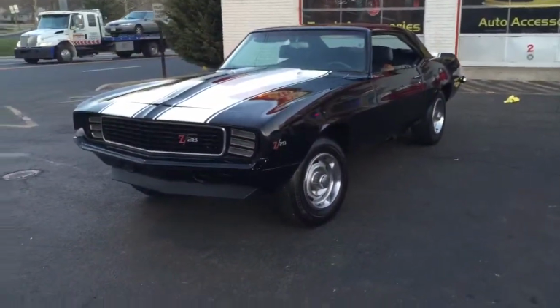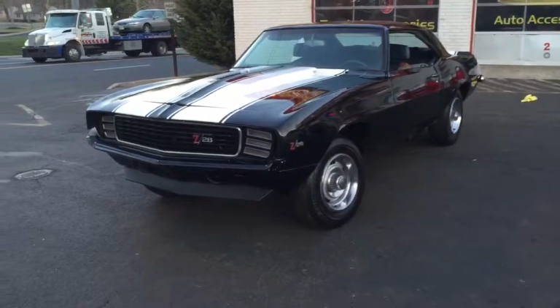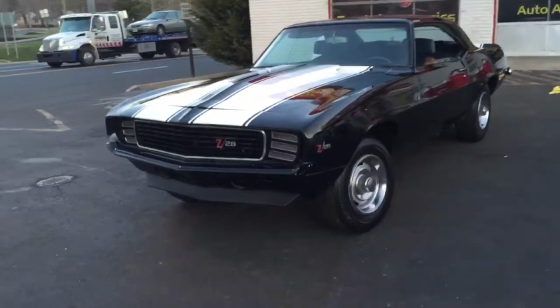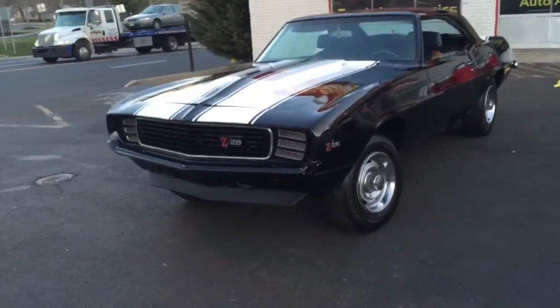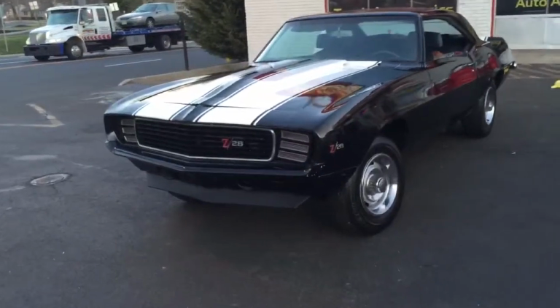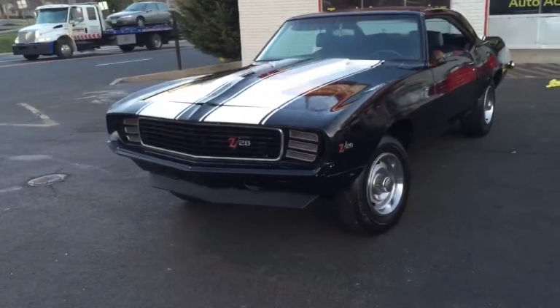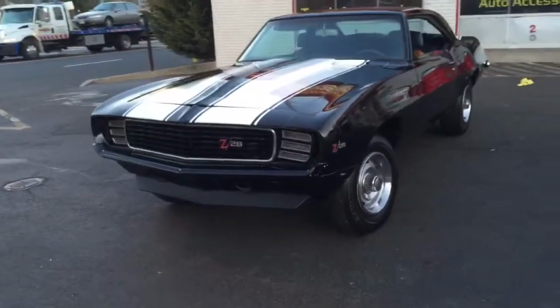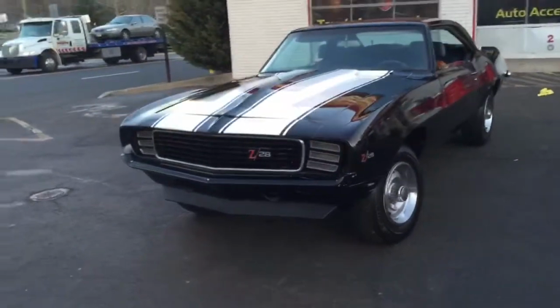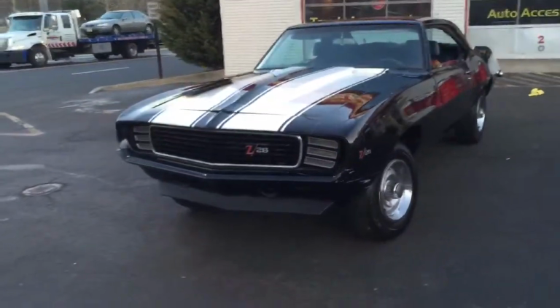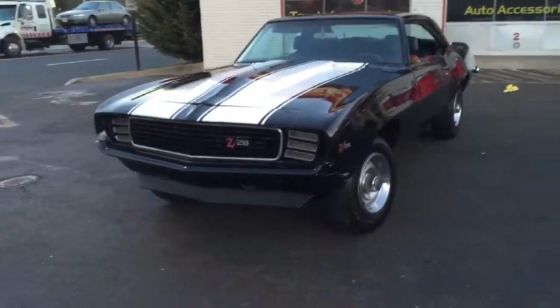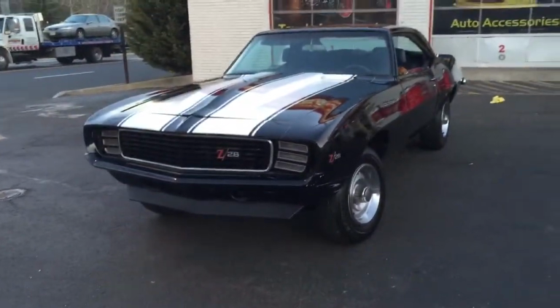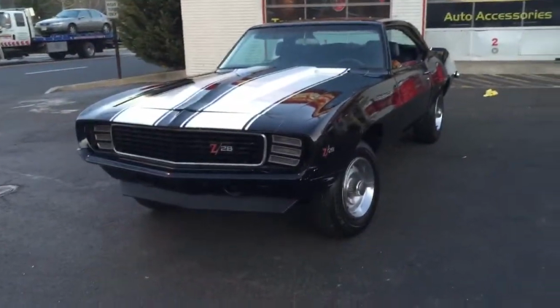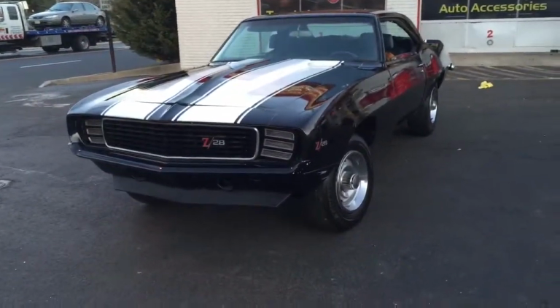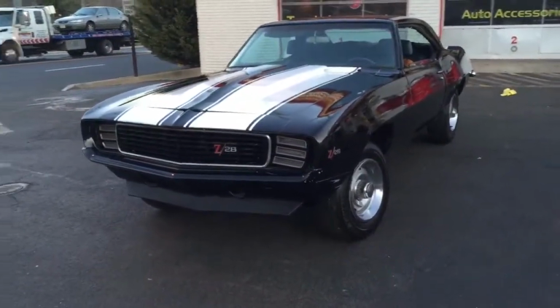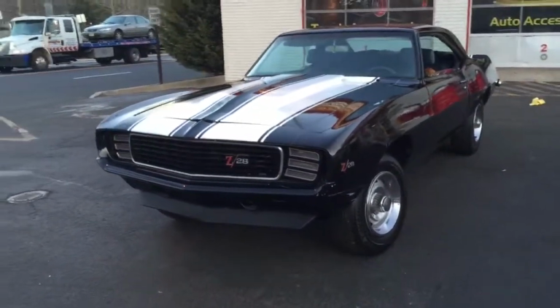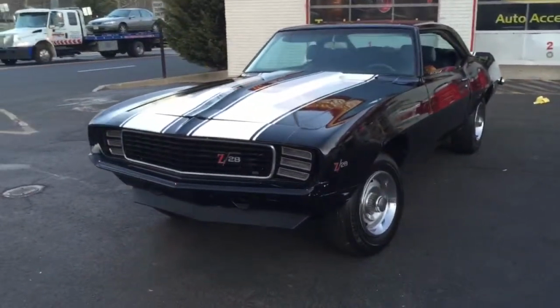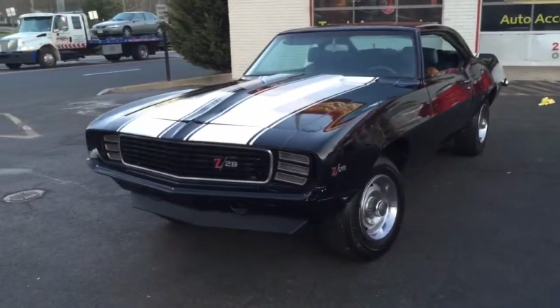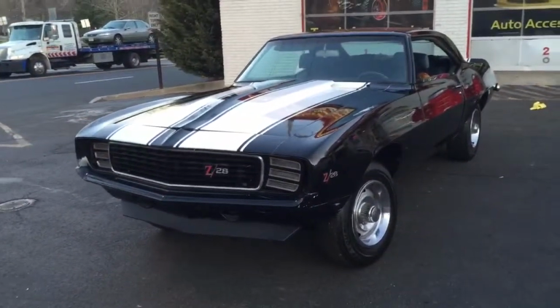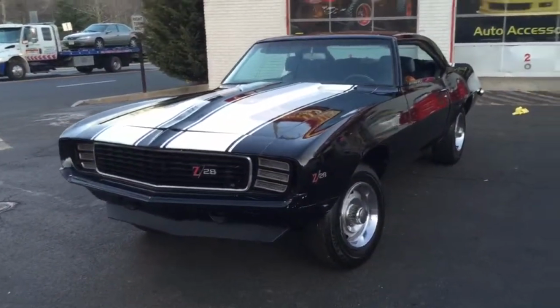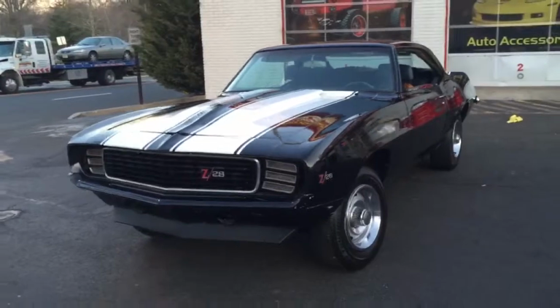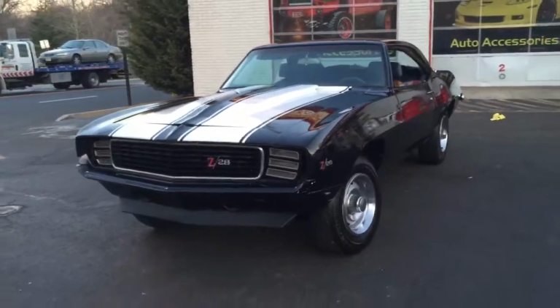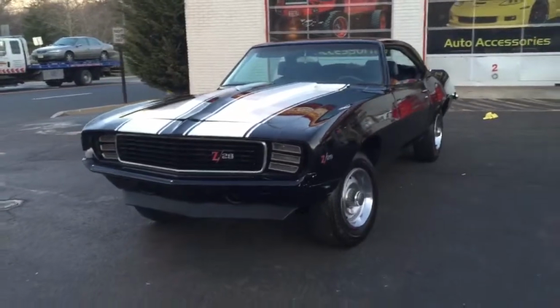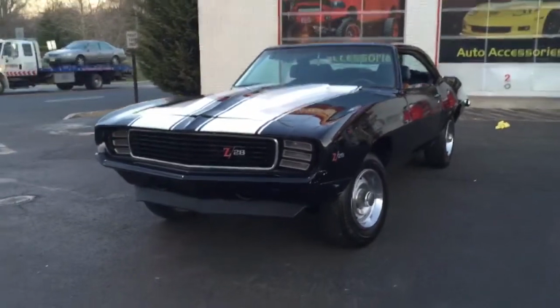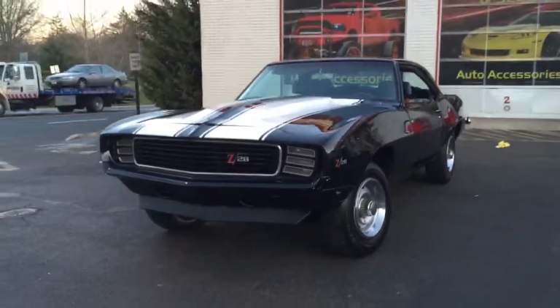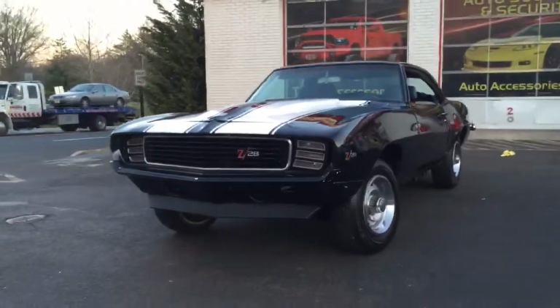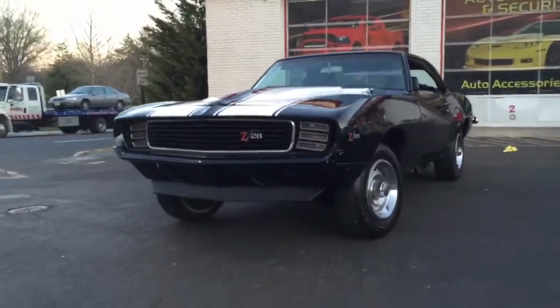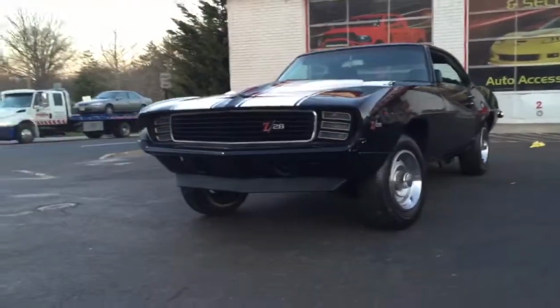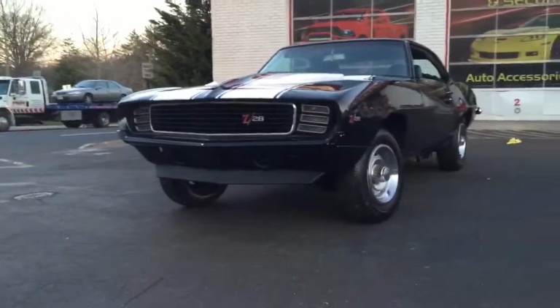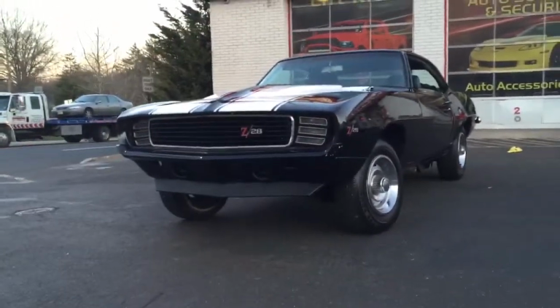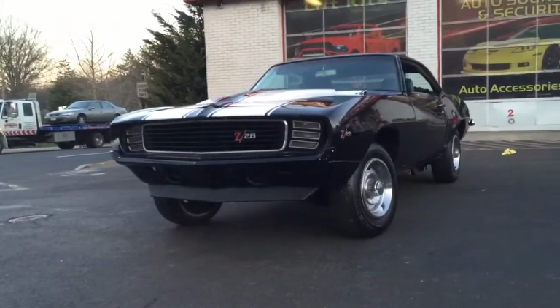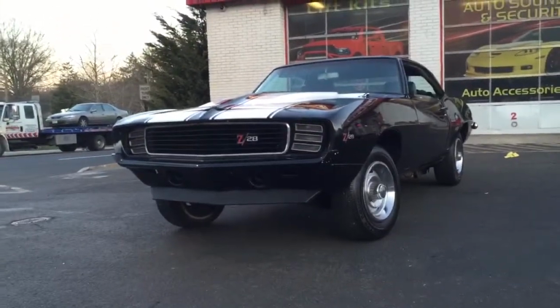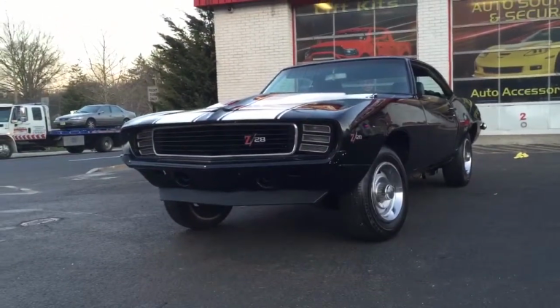Make a great pro touring or restomod car. Drop your engine, your trans, do your interior, and you will have yourself a beautiful car. Good luck, guys.